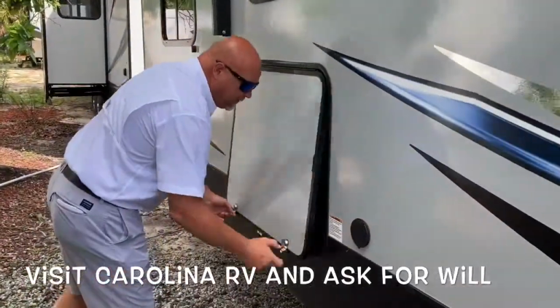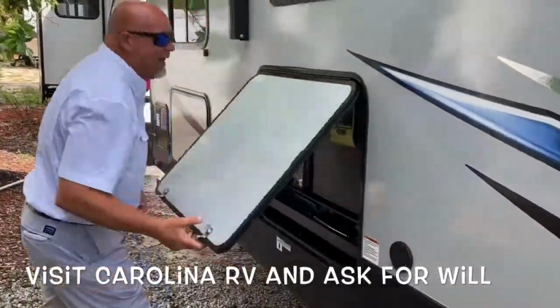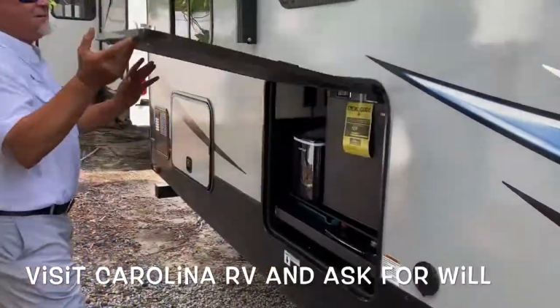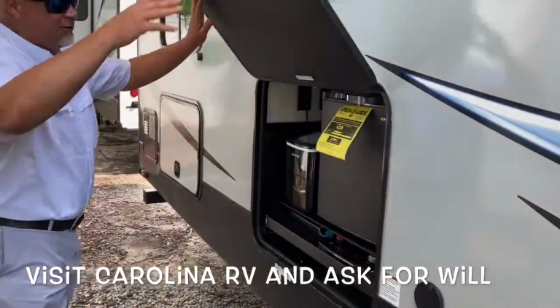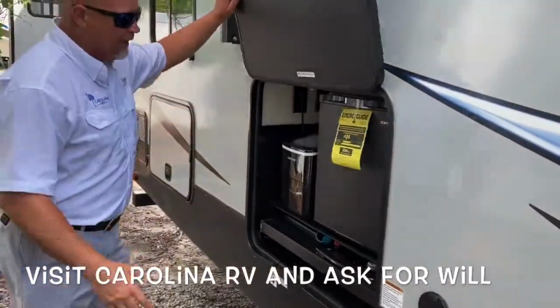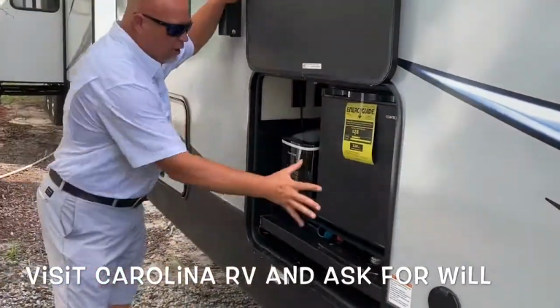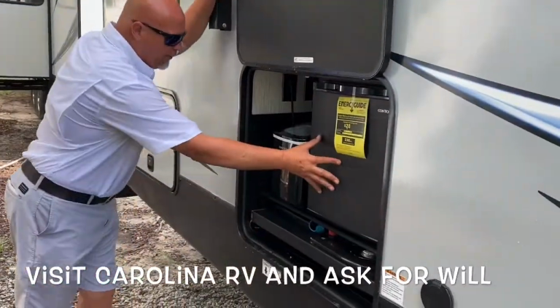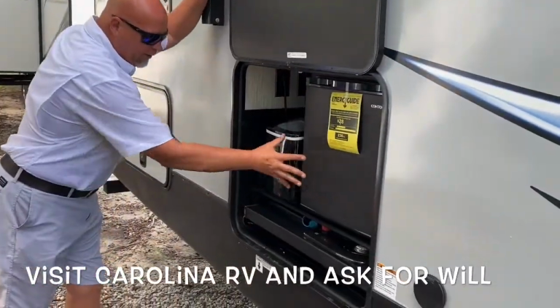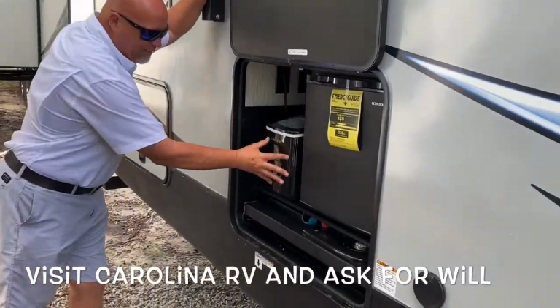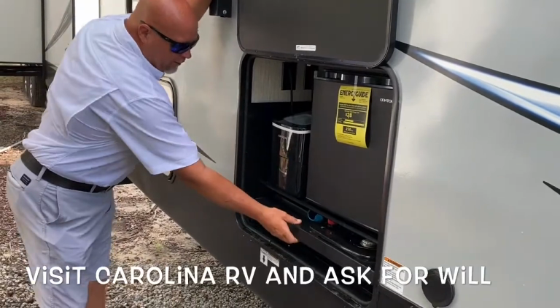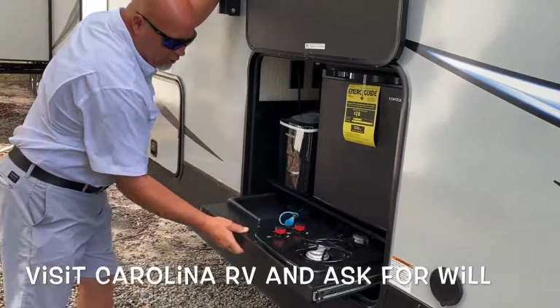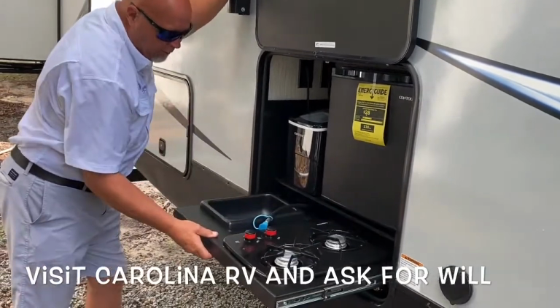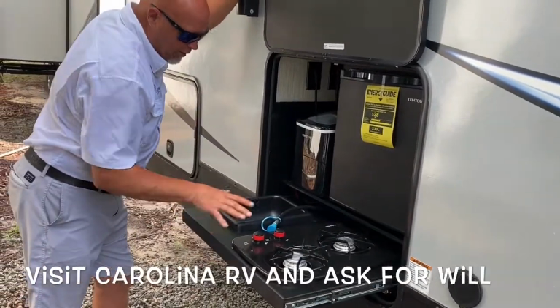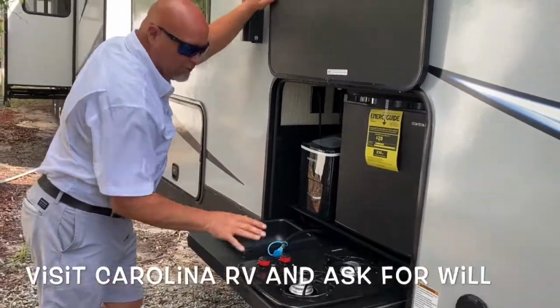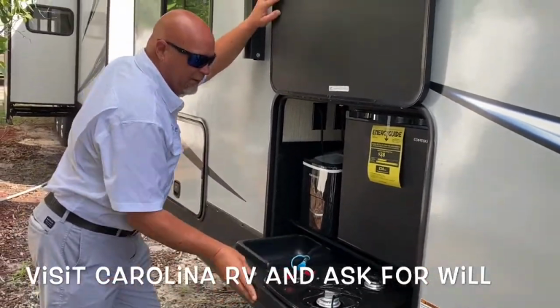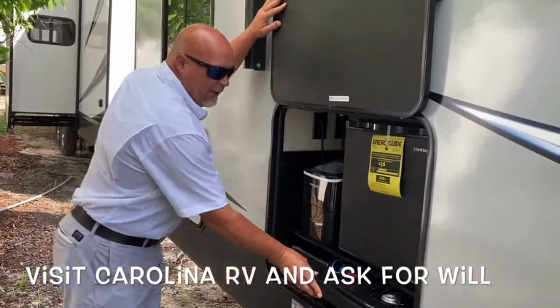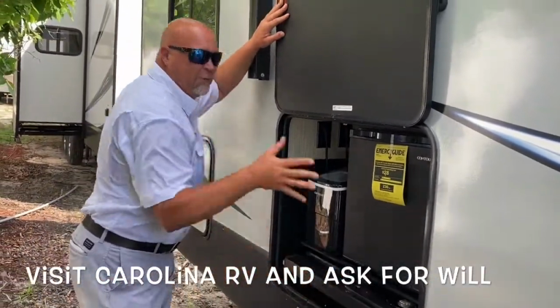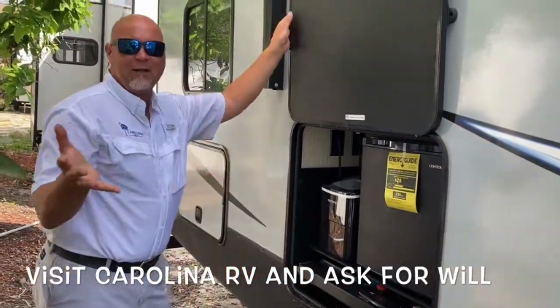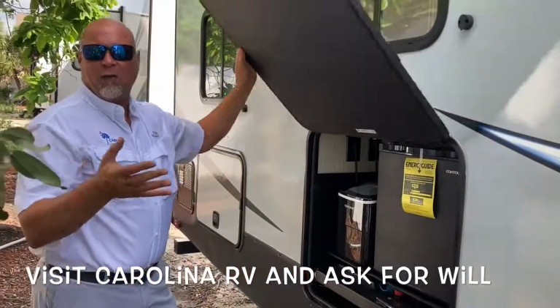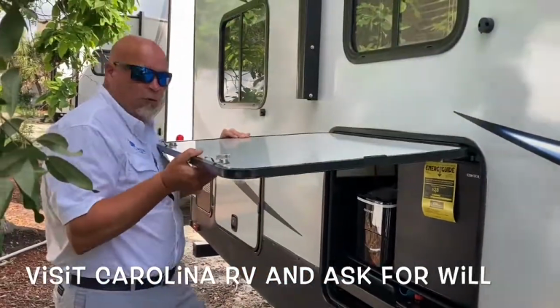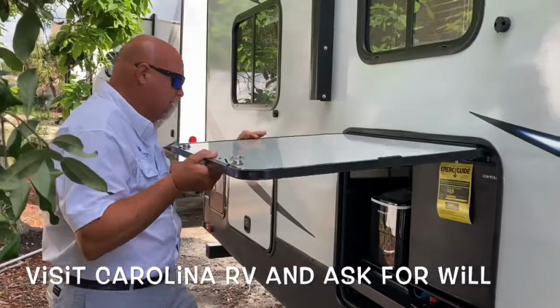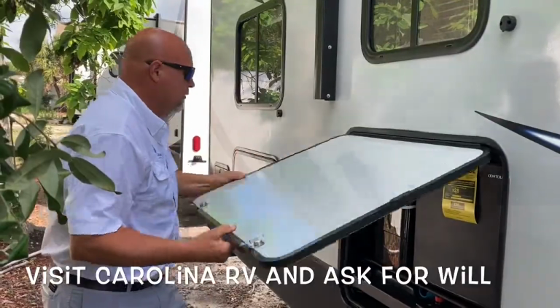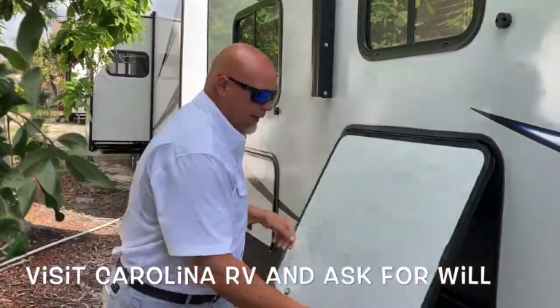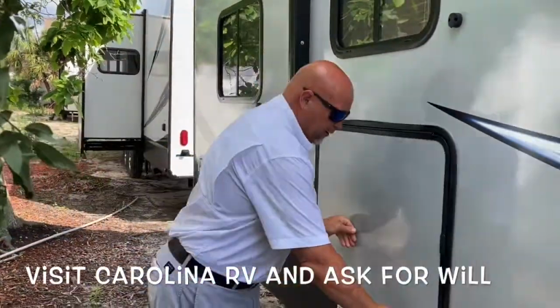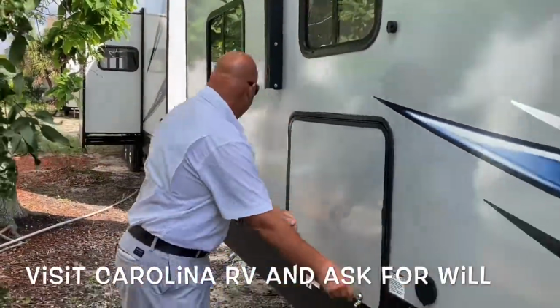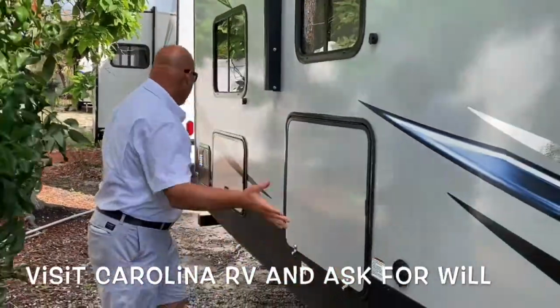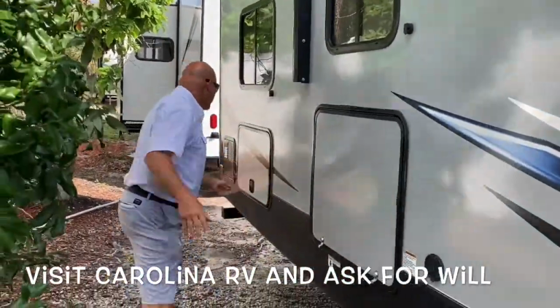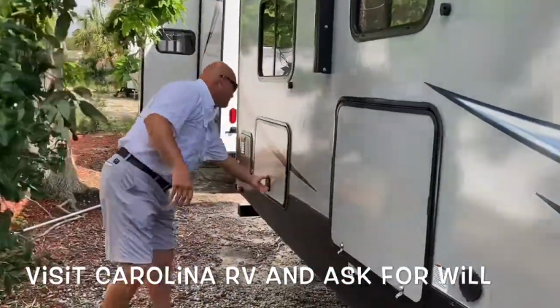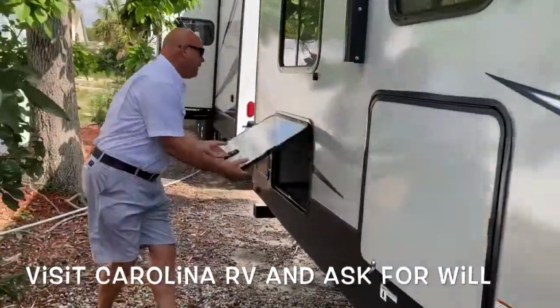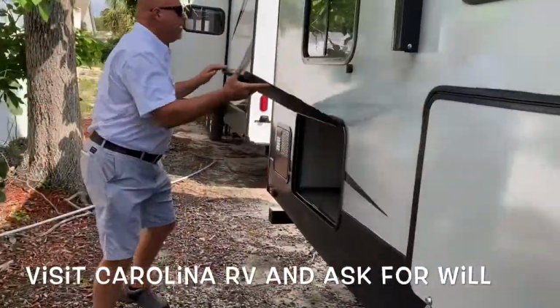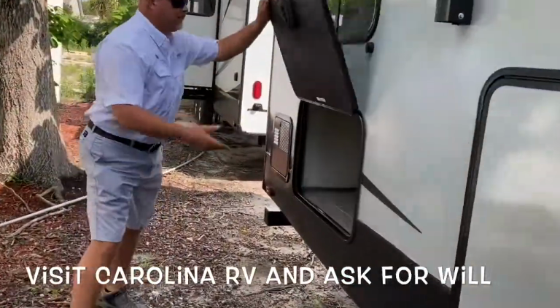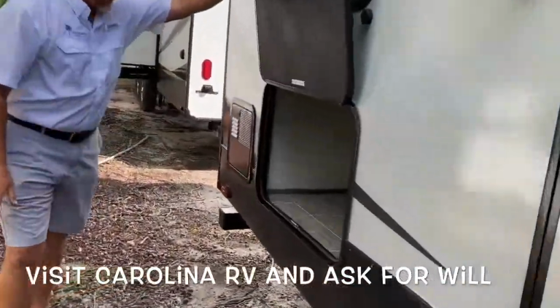We've got a nice outside kitchen here — refrigerator, ice maker, two burner, little sink. Everybody's into the outdoor kitchens; they're great, you're going to love it. More storage back here underneath the bunkhouse.